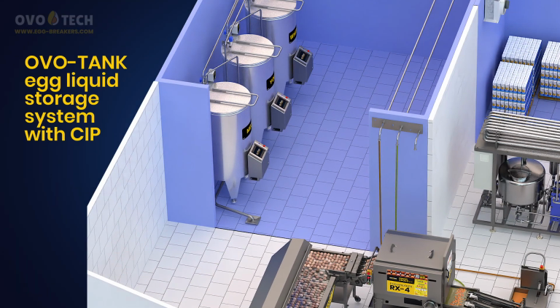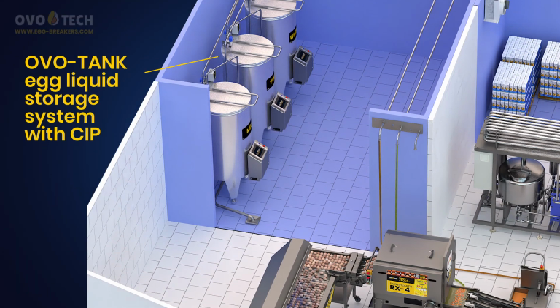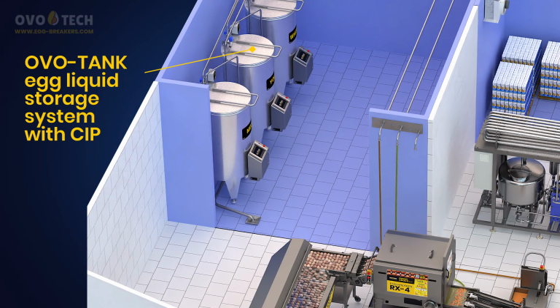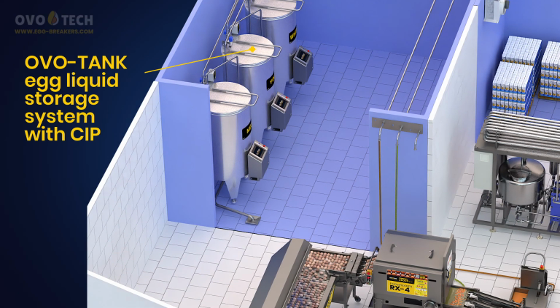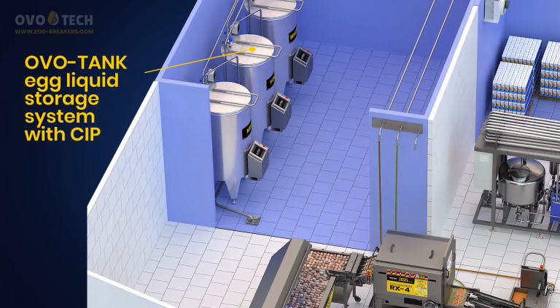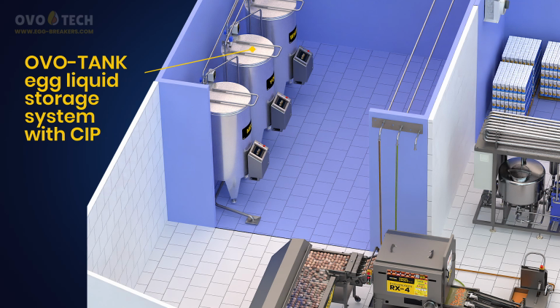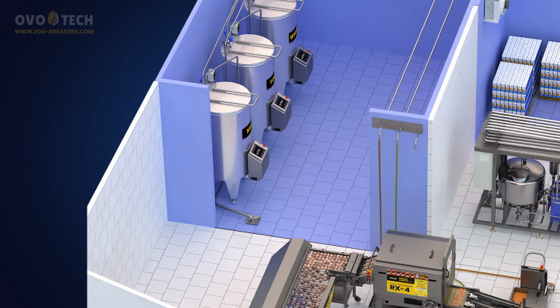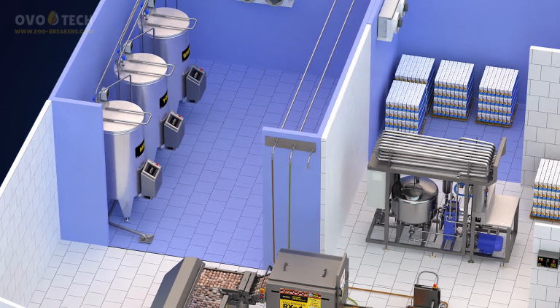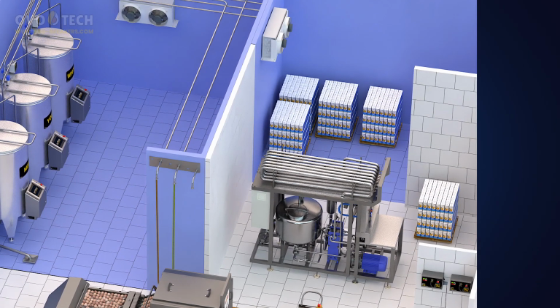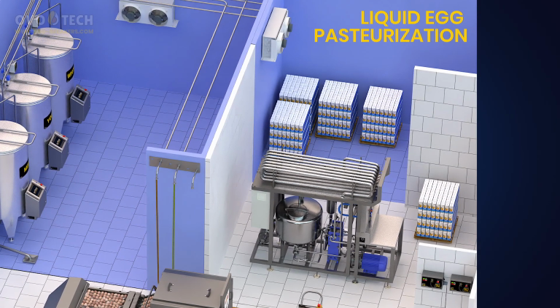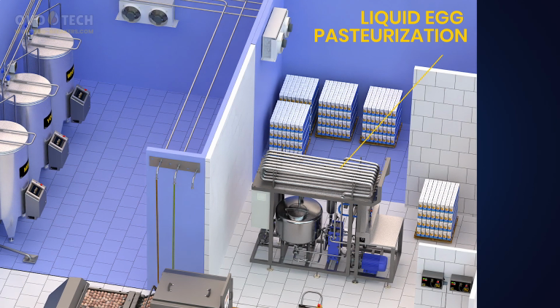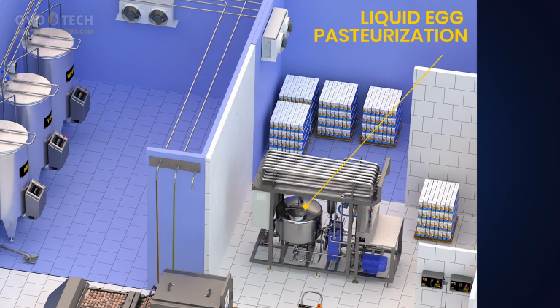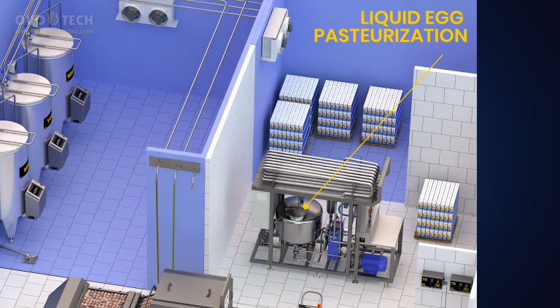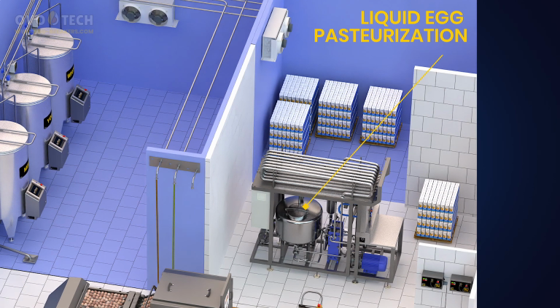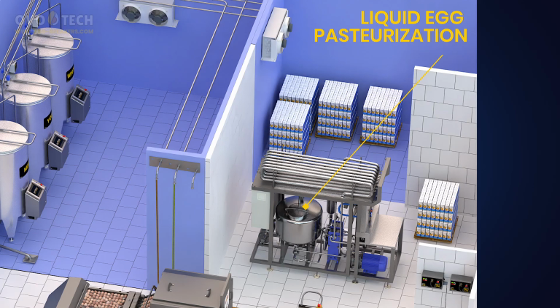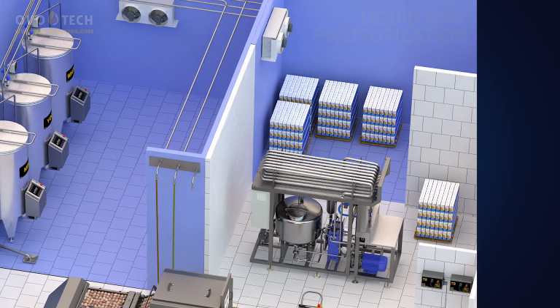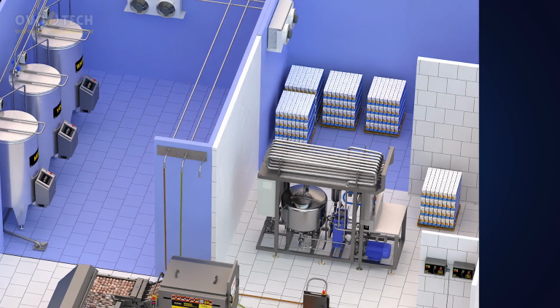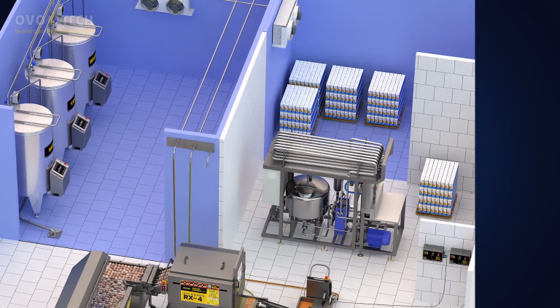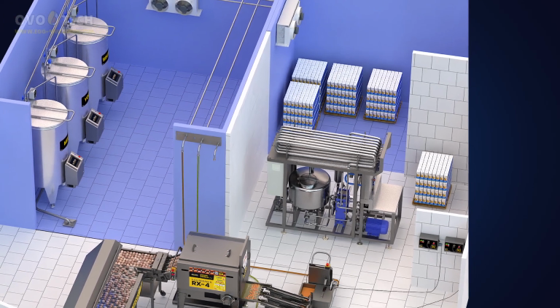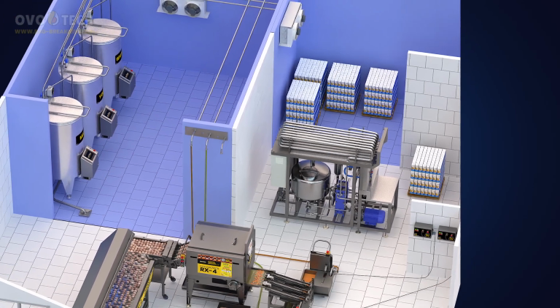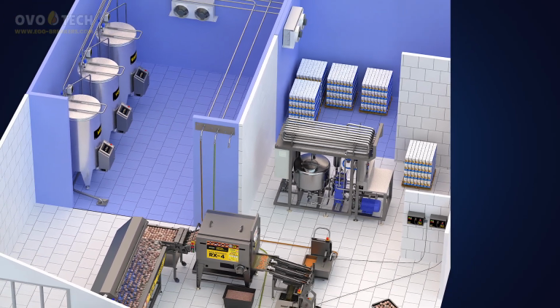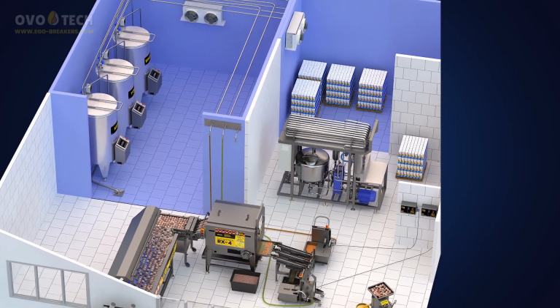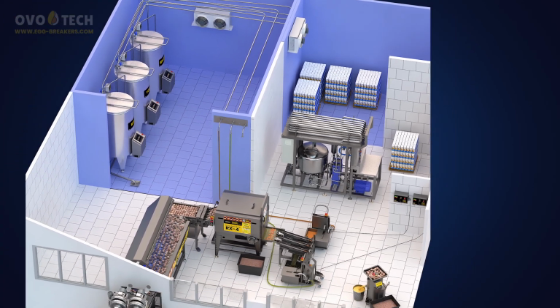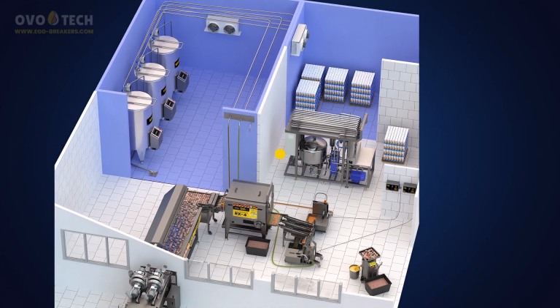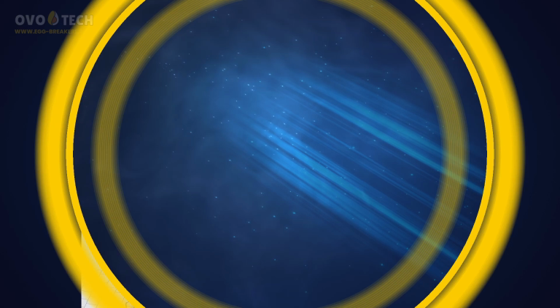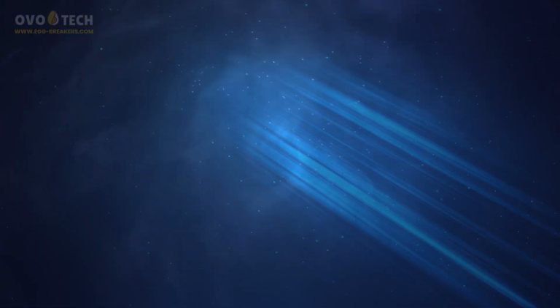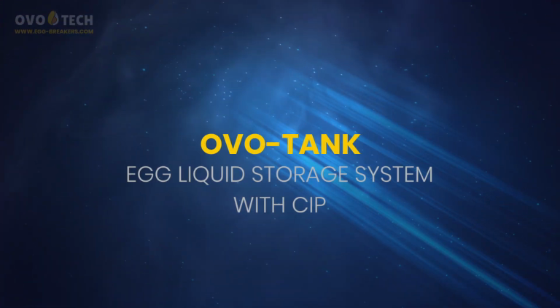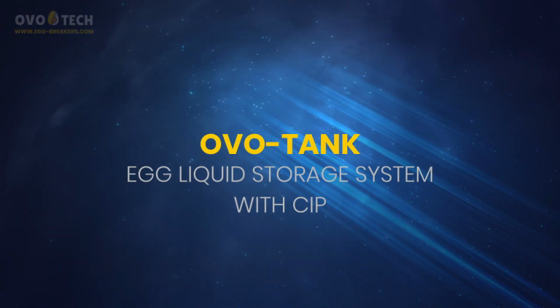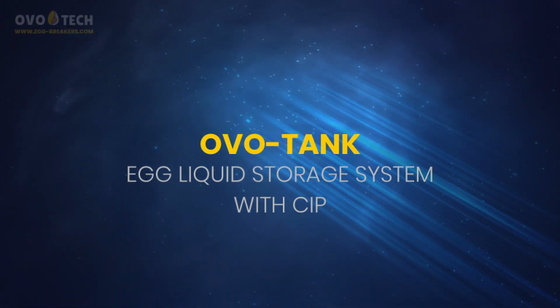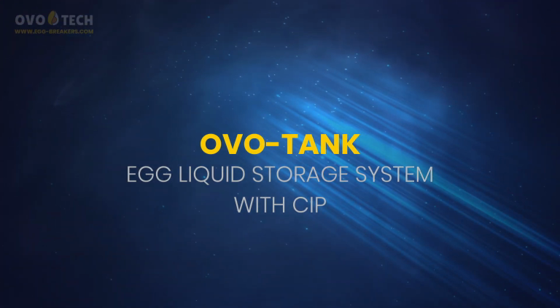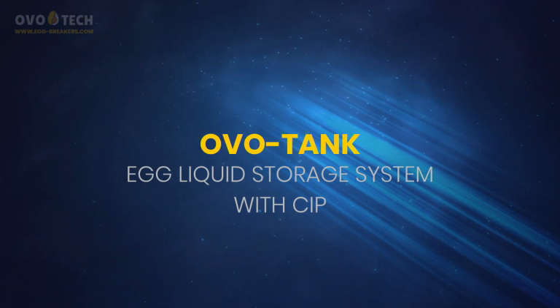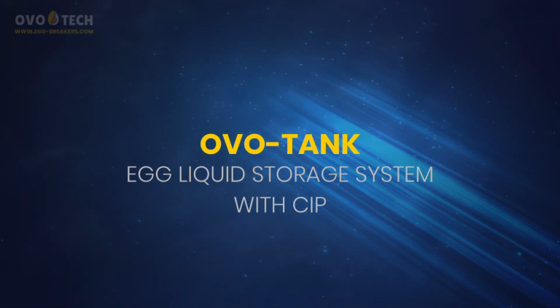OVO tank egg liquid storage system with CIP. Liquid egg pasteurization. OVO tank egg liquid storage system with CIP.